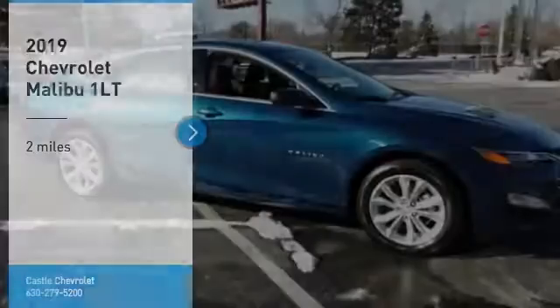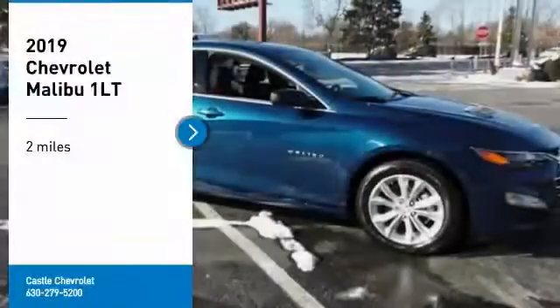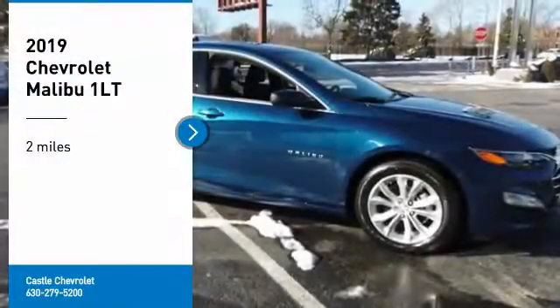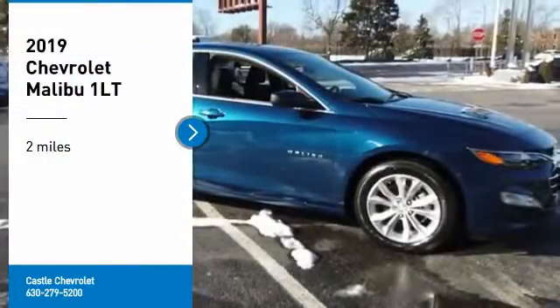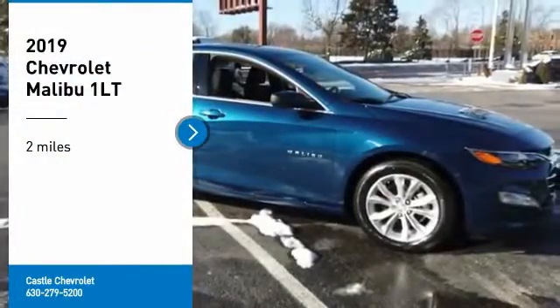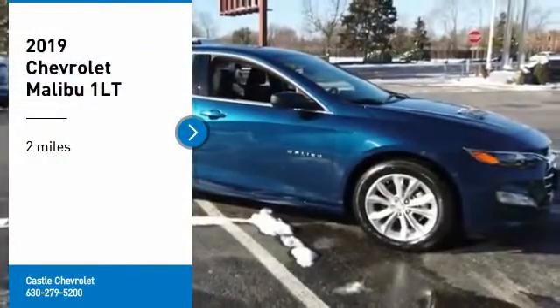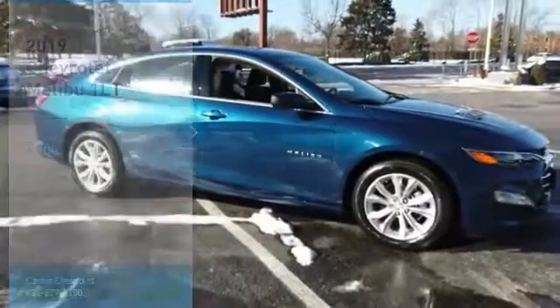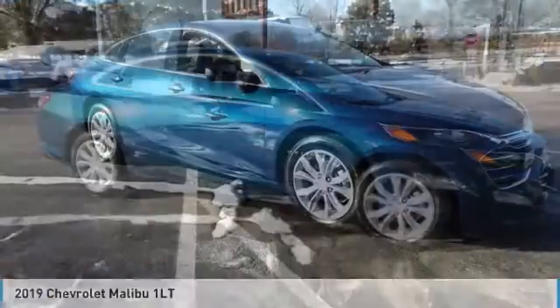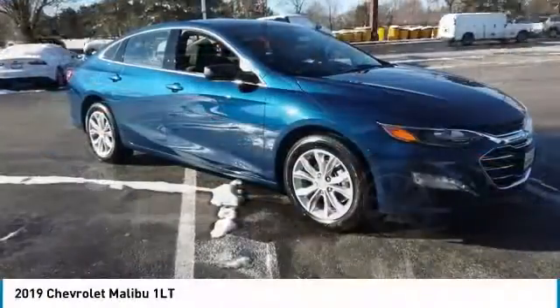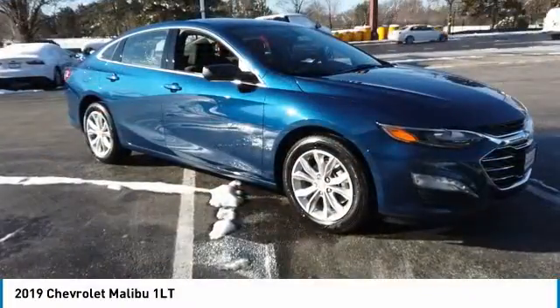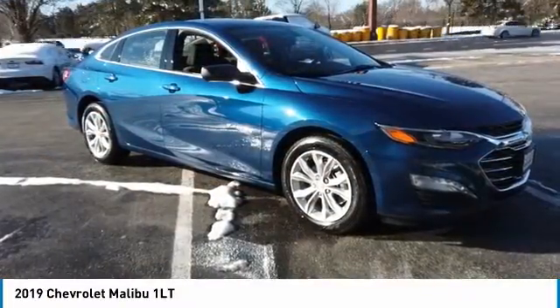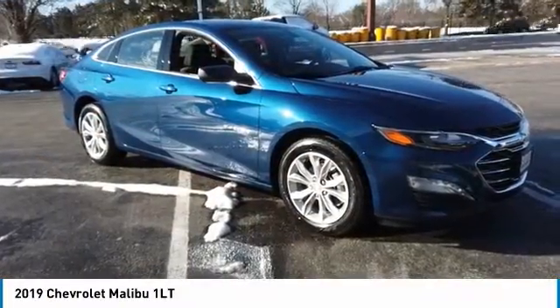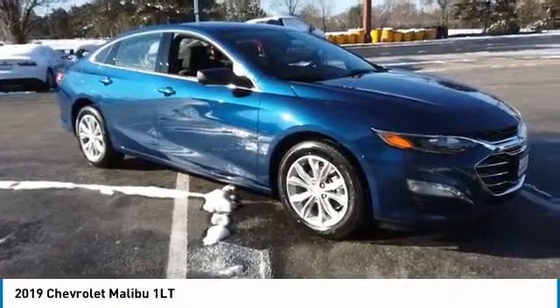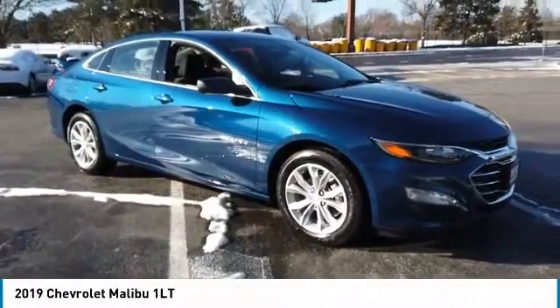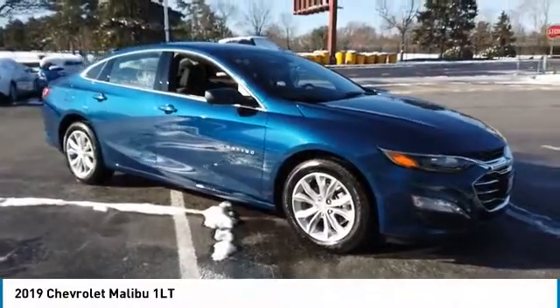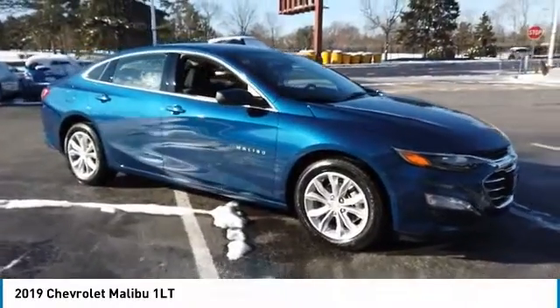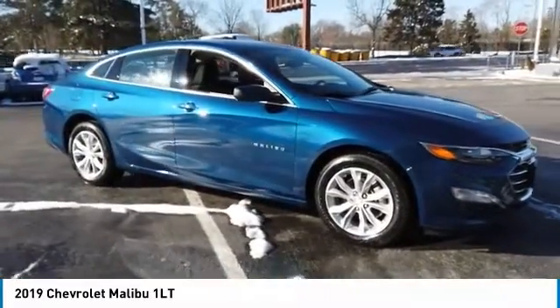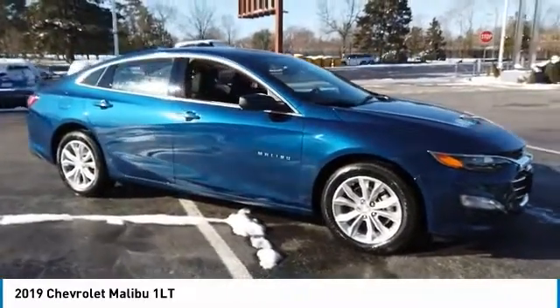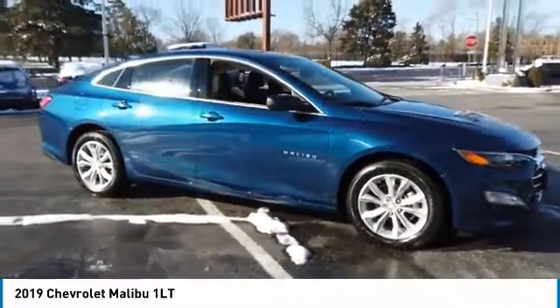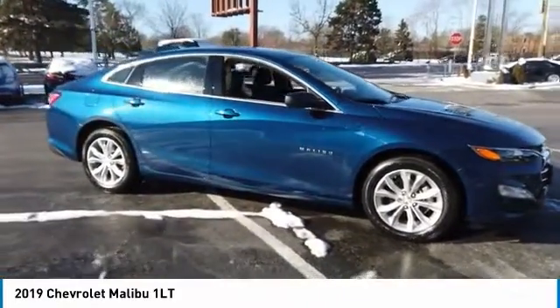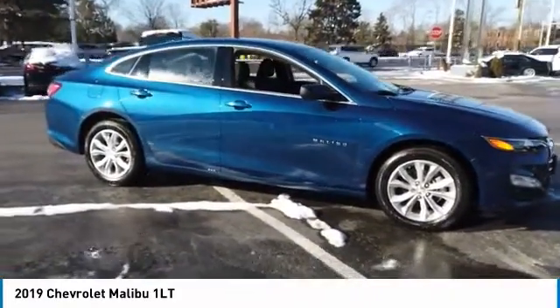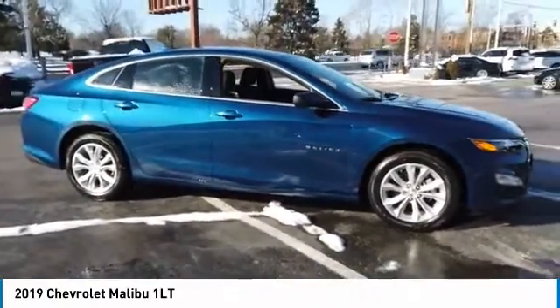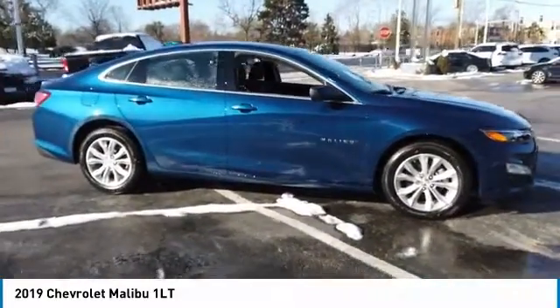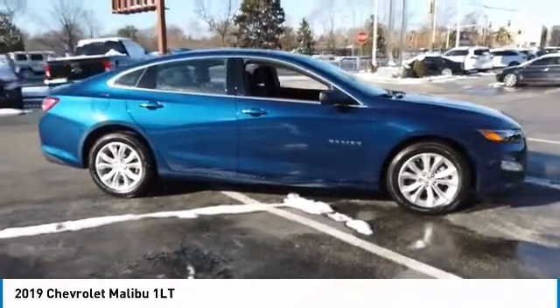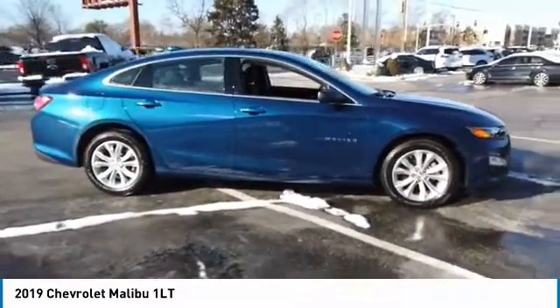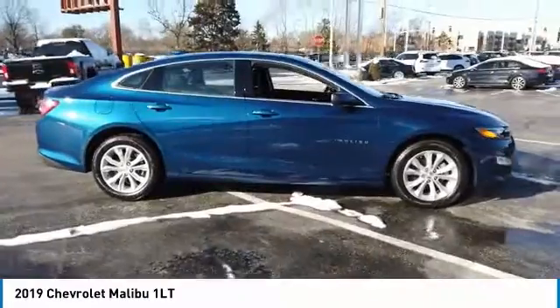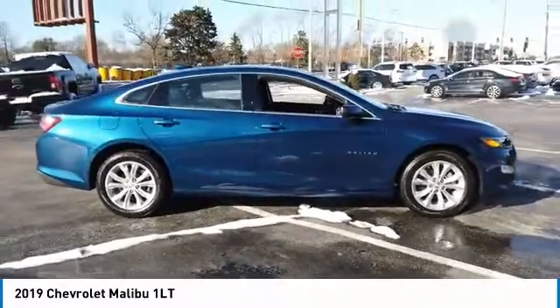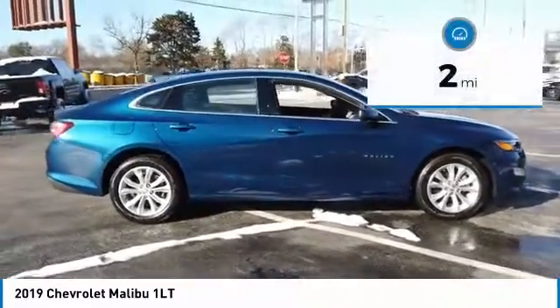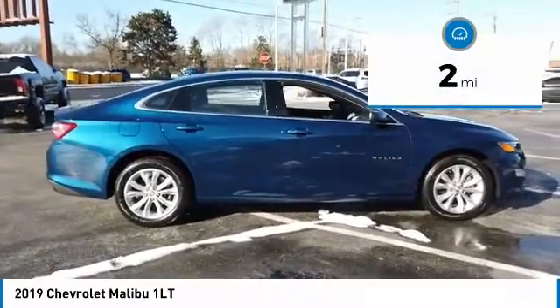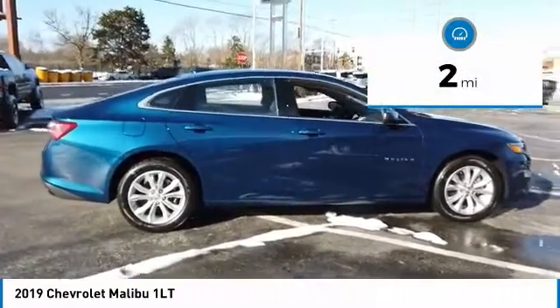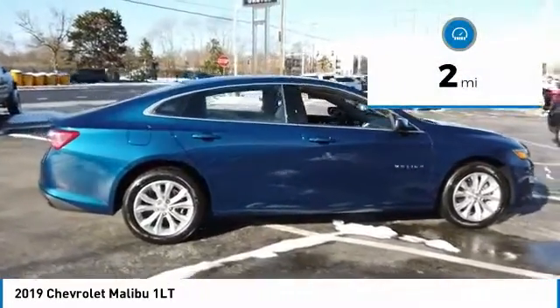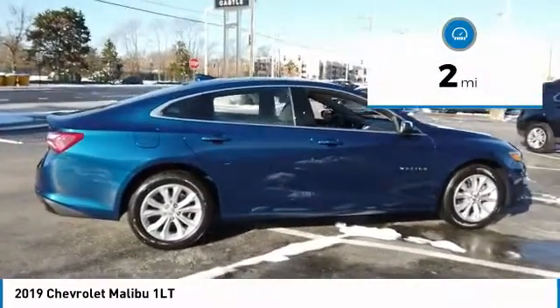Make a great choice today with the 2019 Malibu. A combination of performance and fuel economy, the Malibu is a great commuting car. This vehicle has less than 100 miles.